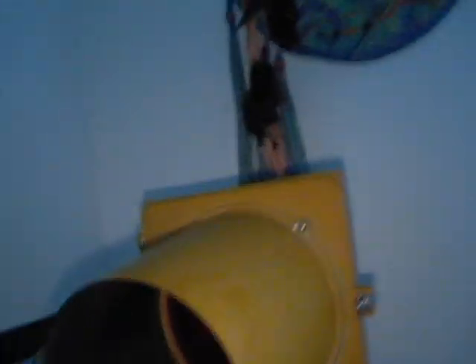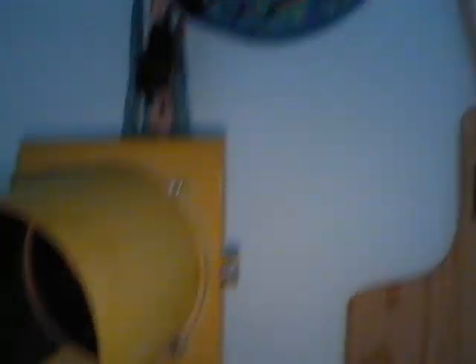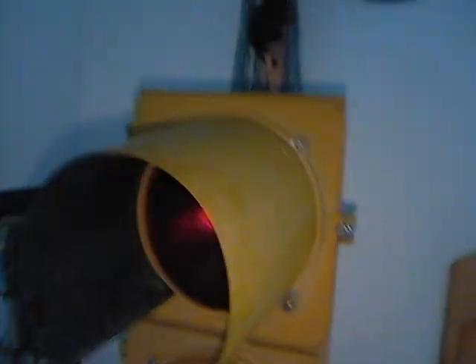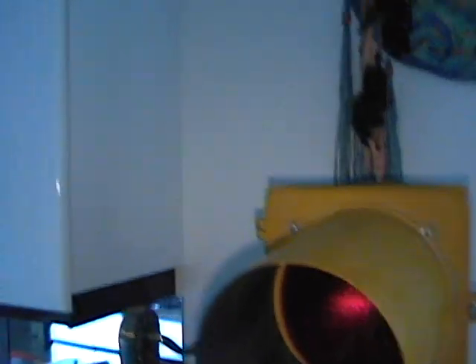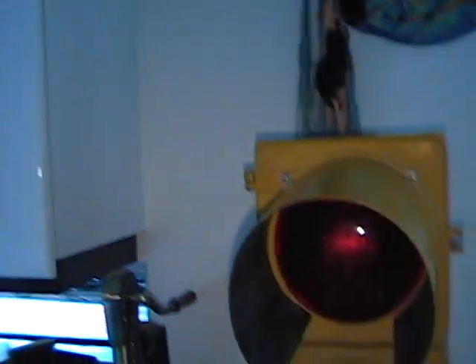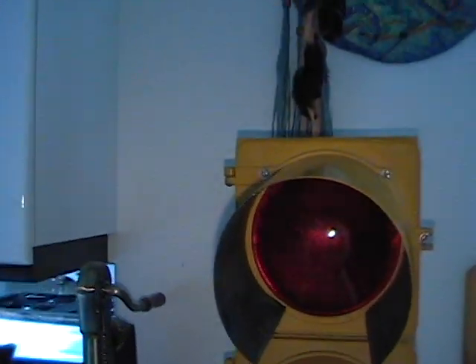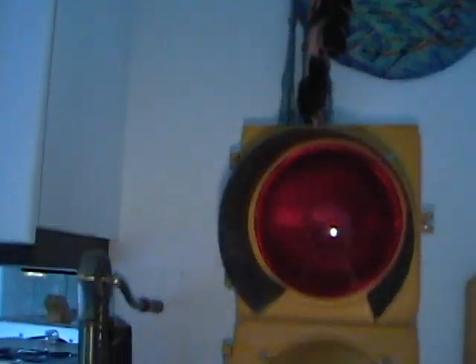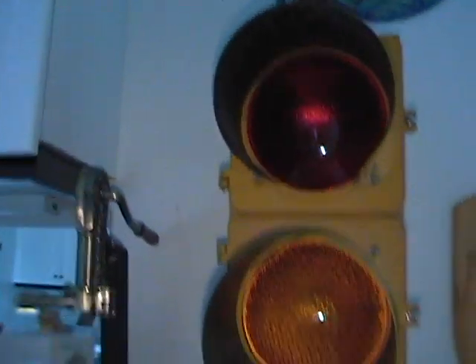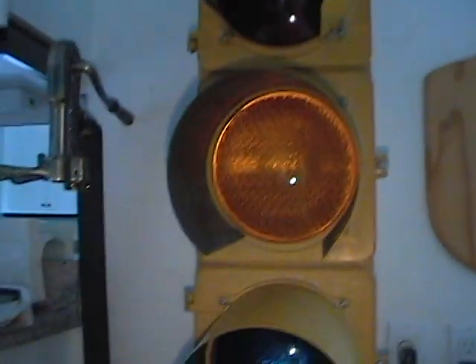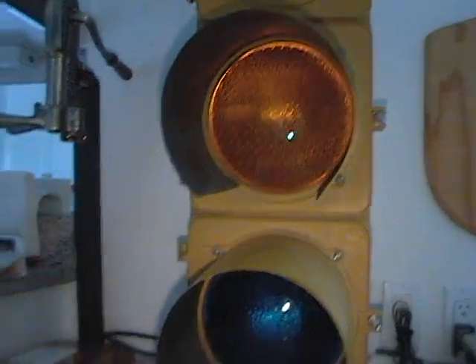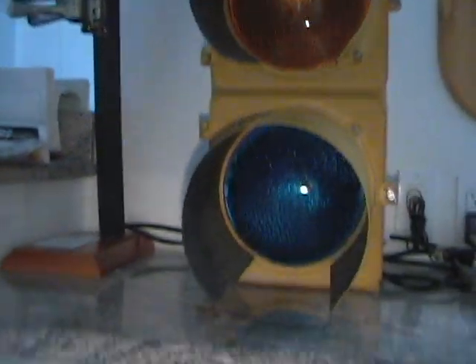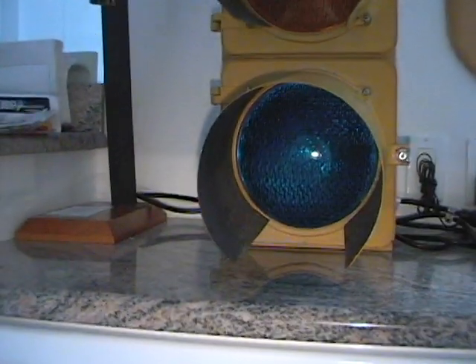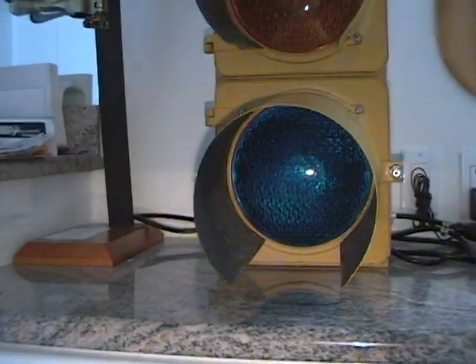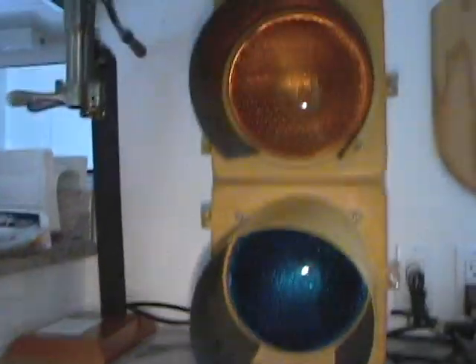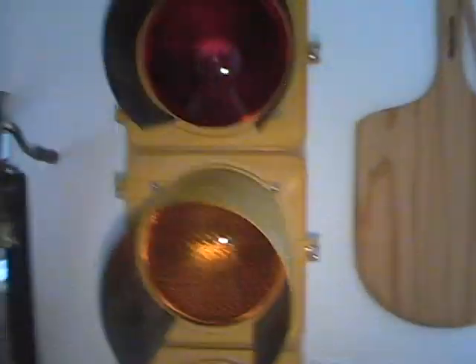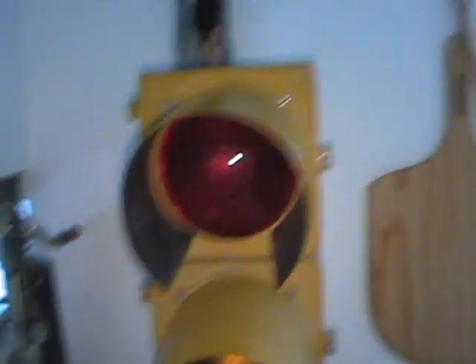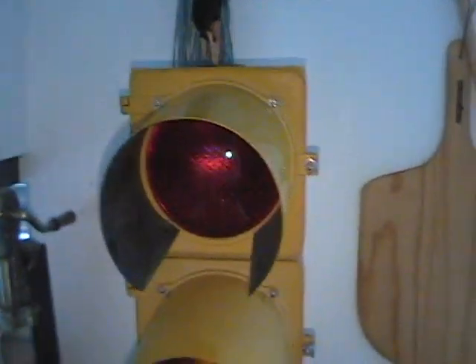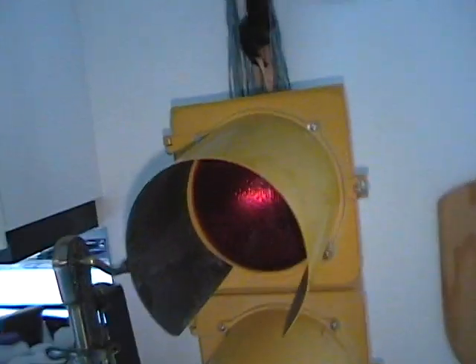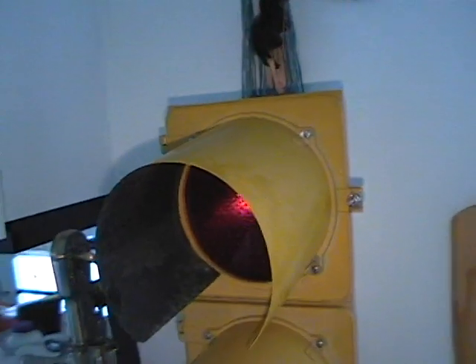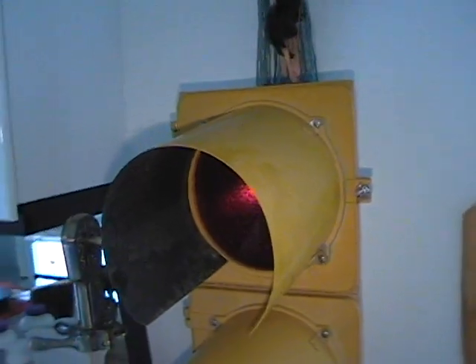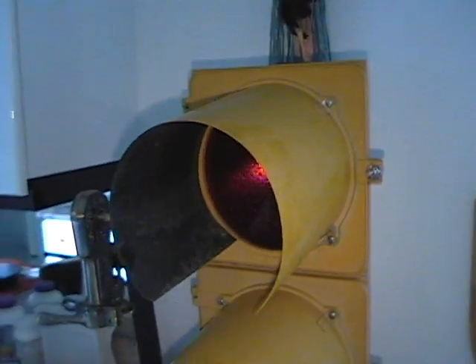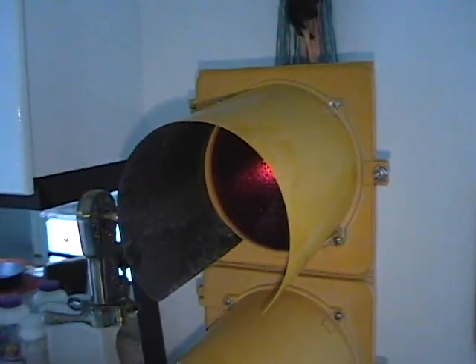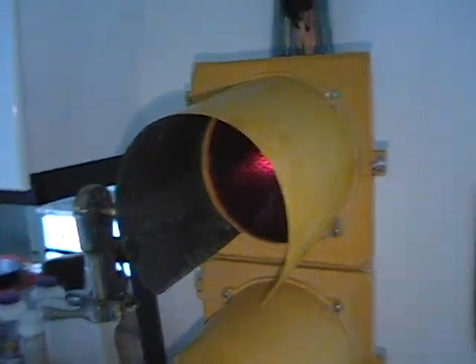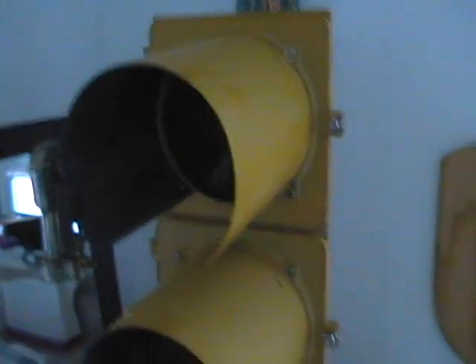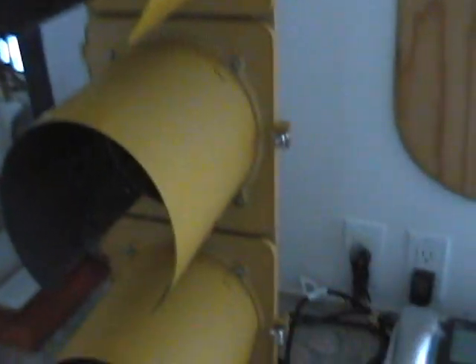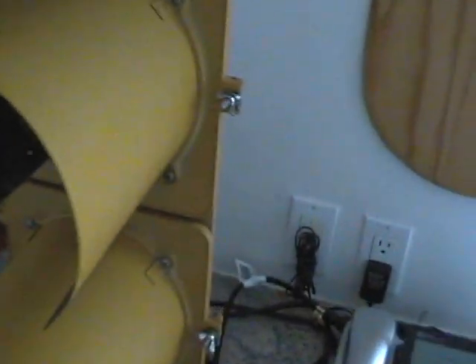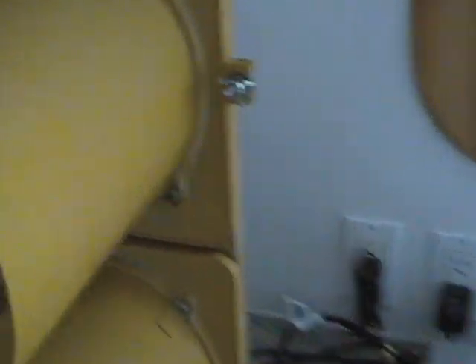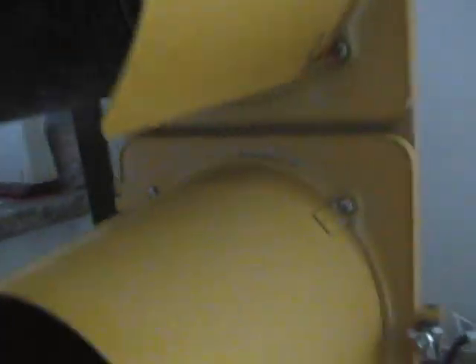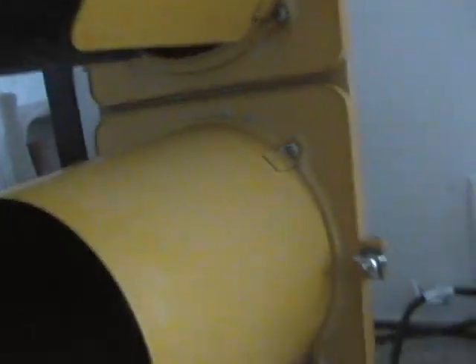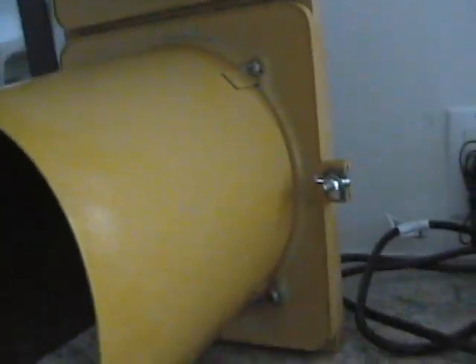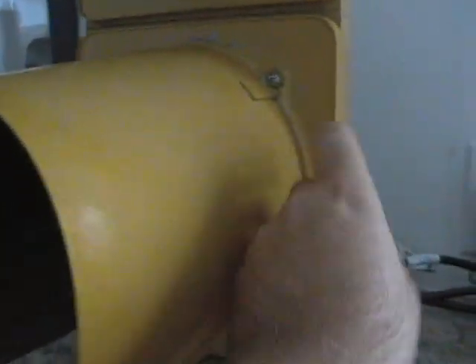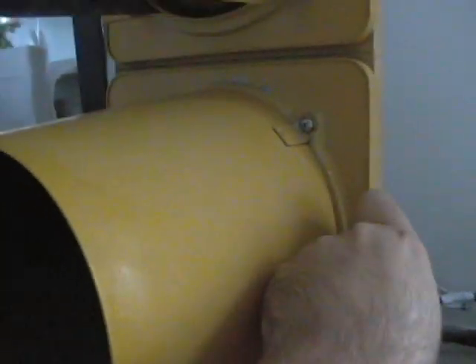I'll get you a shot of it with the light on so you can see the reflection and the bulbs and everything. And then down here in the green light compartment is where the sequencer is.